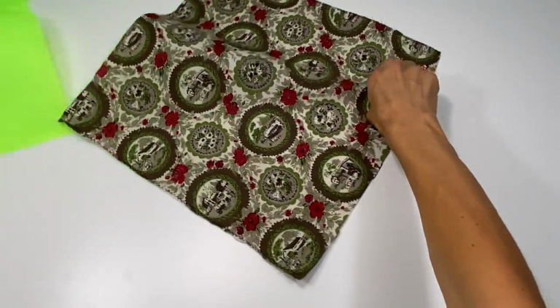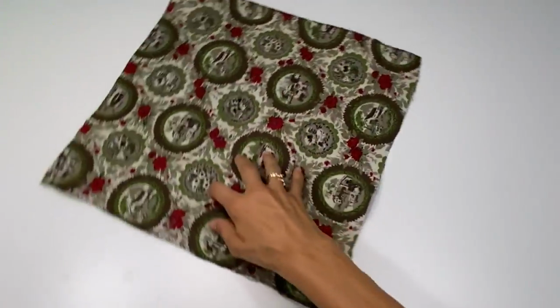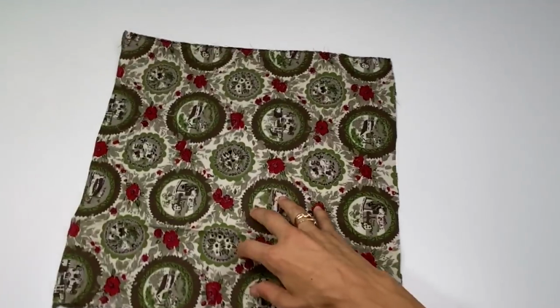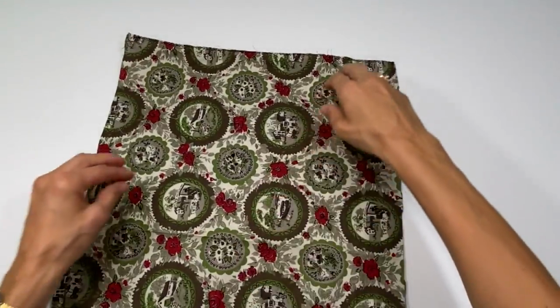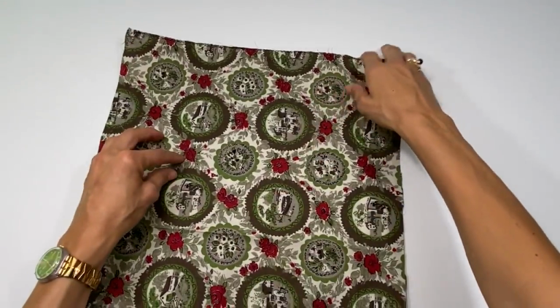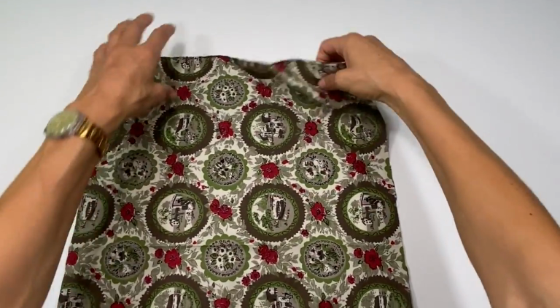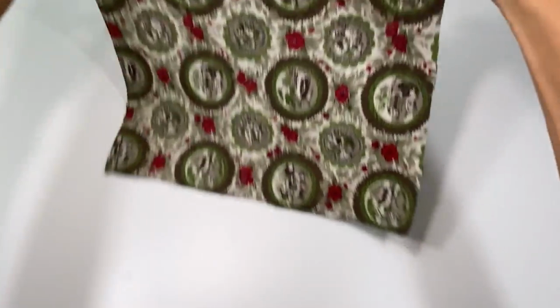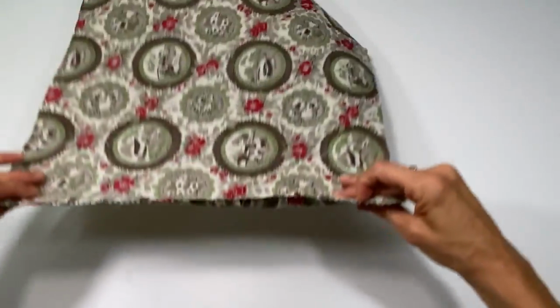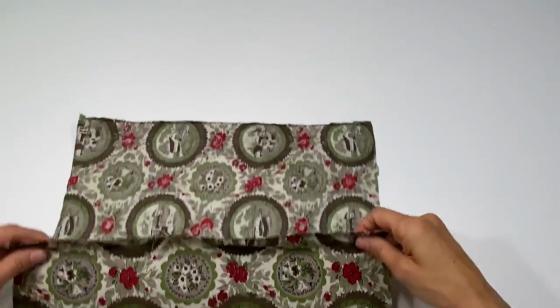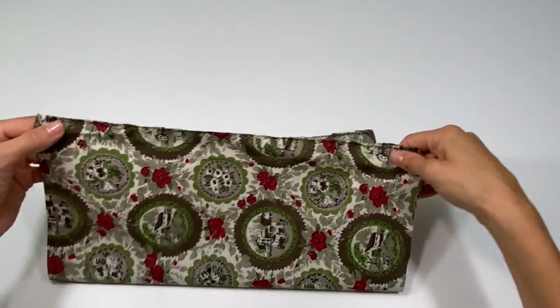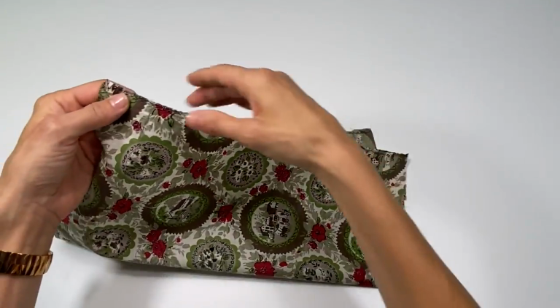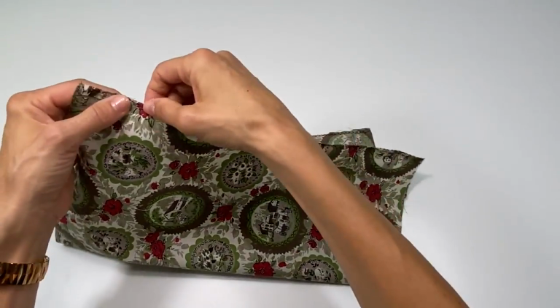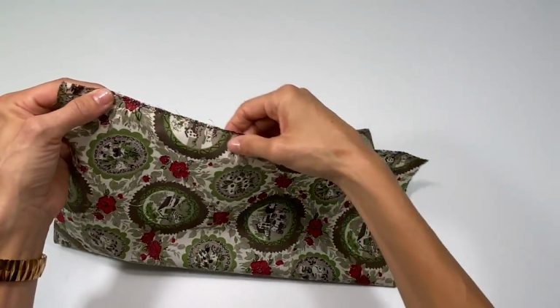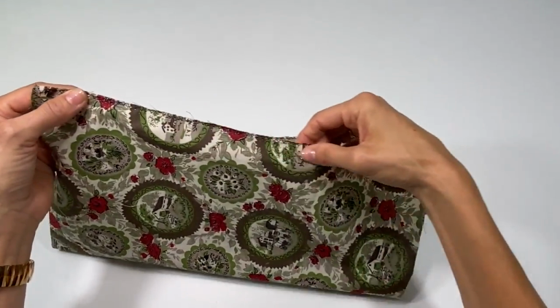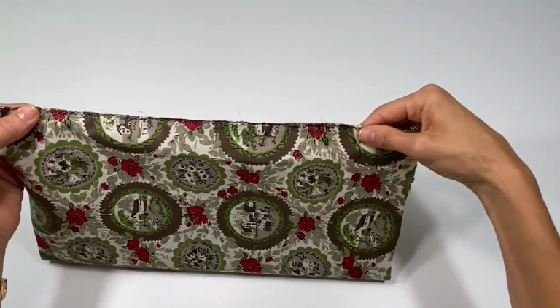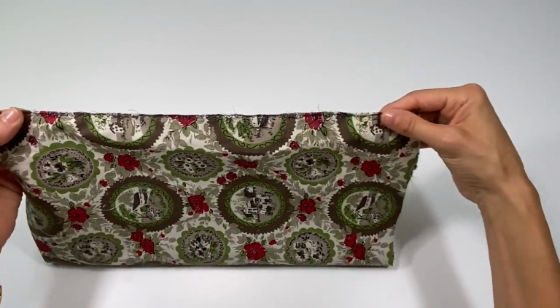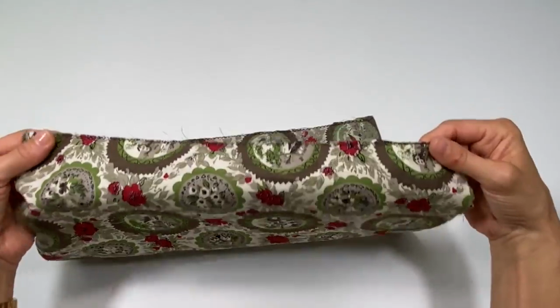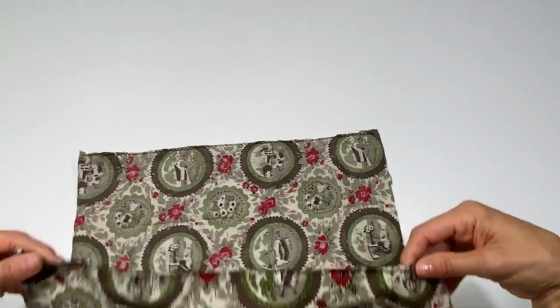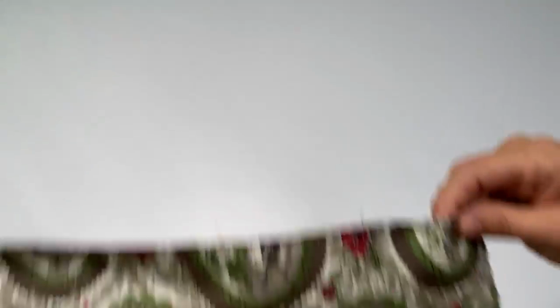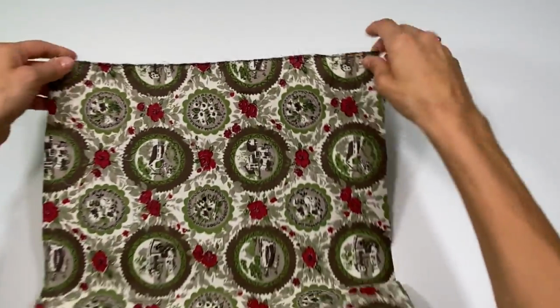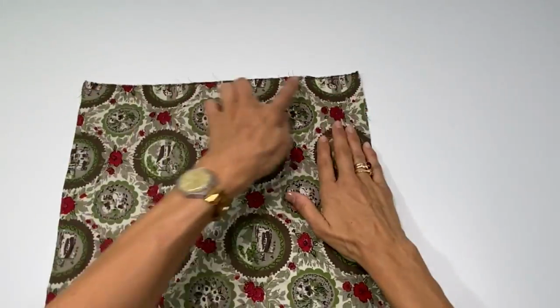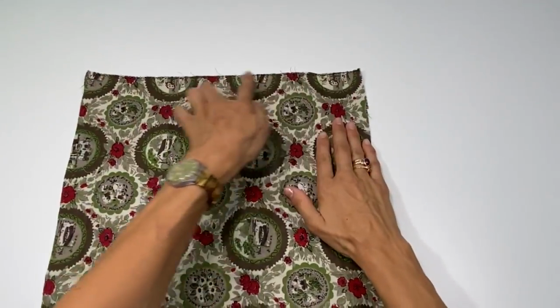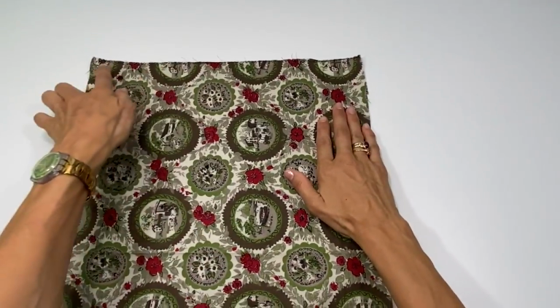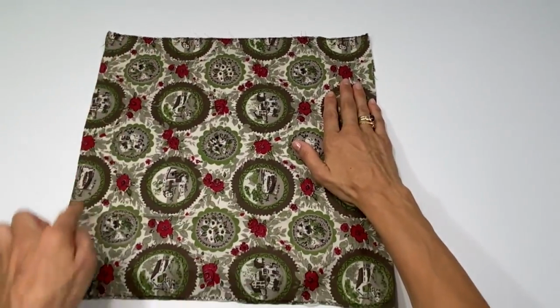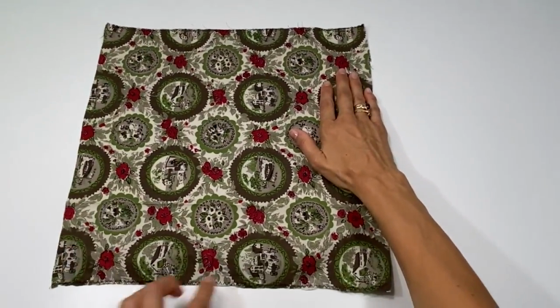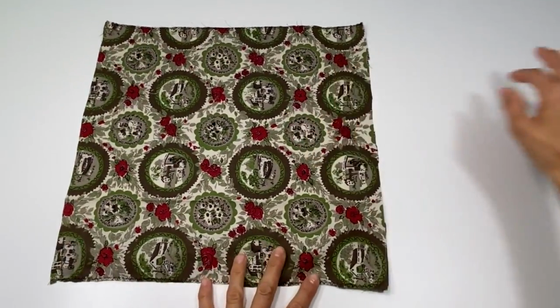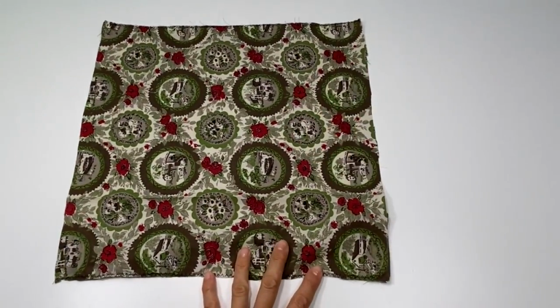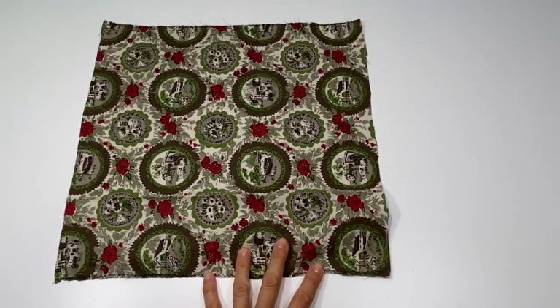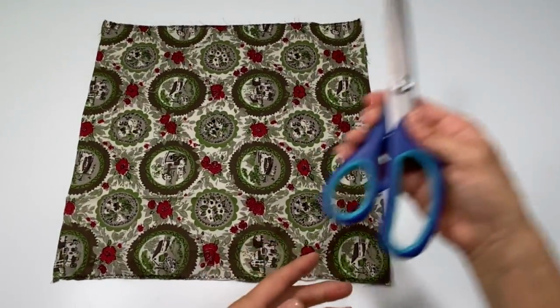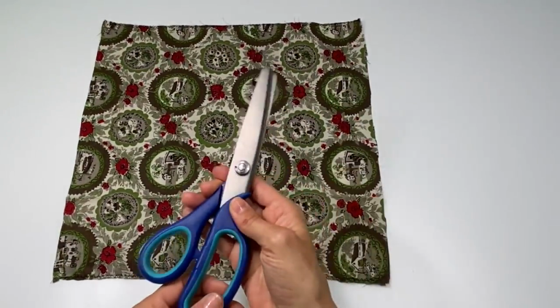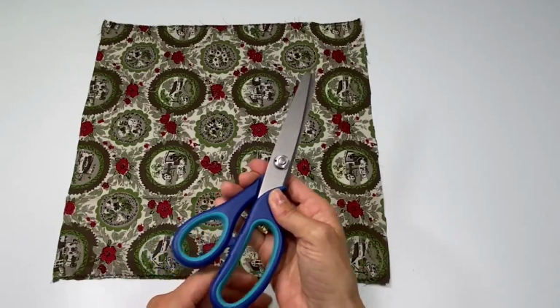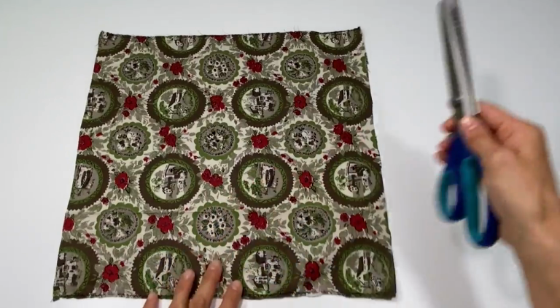To move it along, what I did was I gave my edges a zigzag. Or if you have a serger, you can finish your edges with a serger. And of course, you can also use pinking shears.